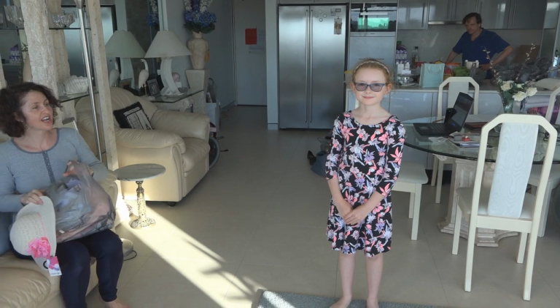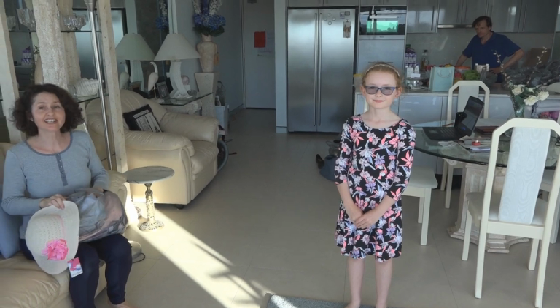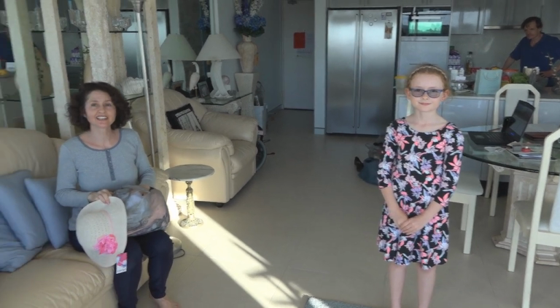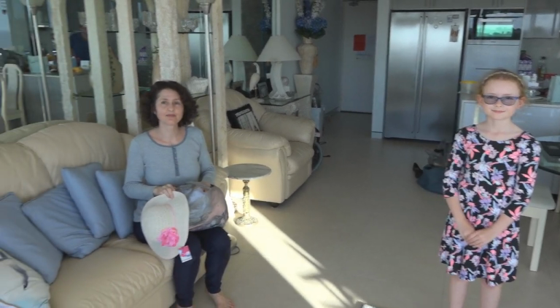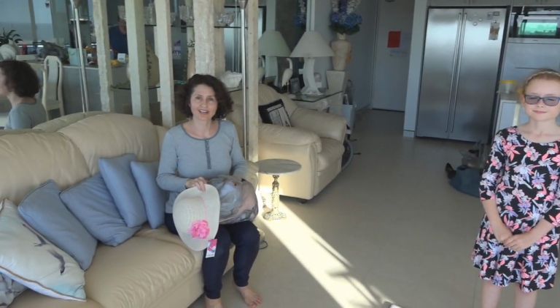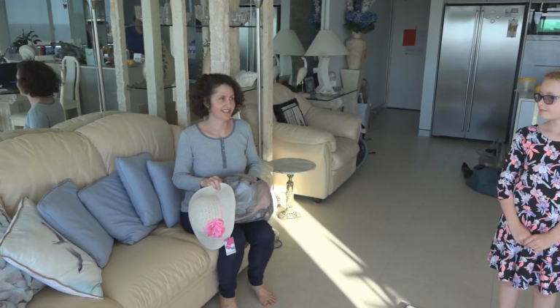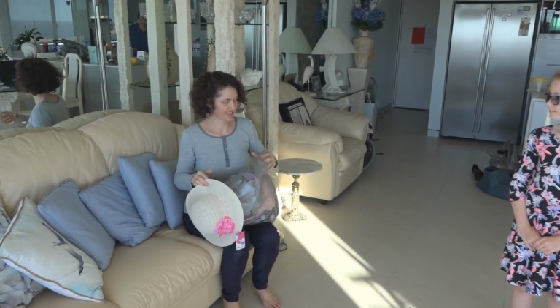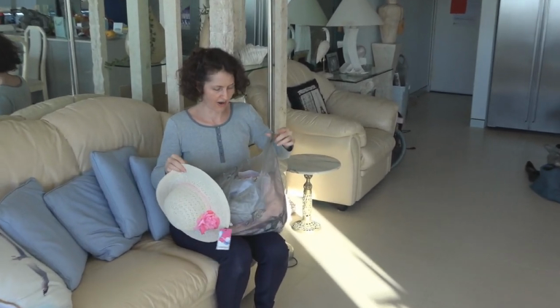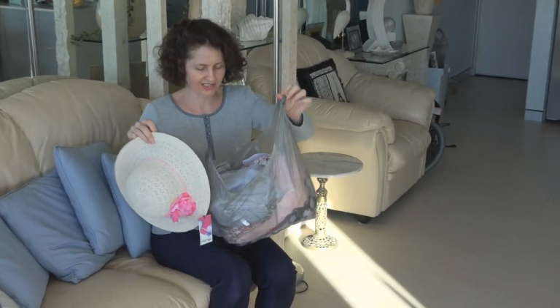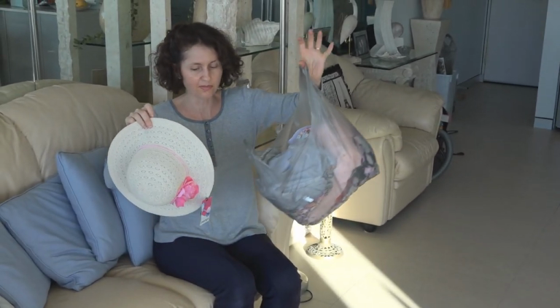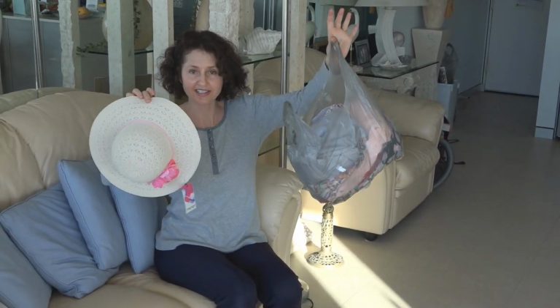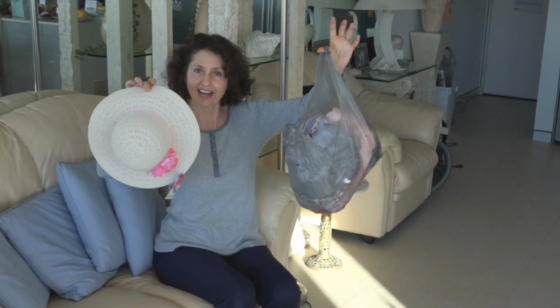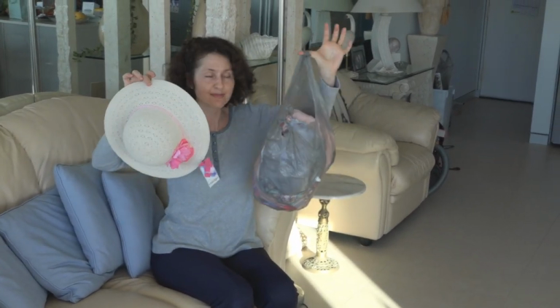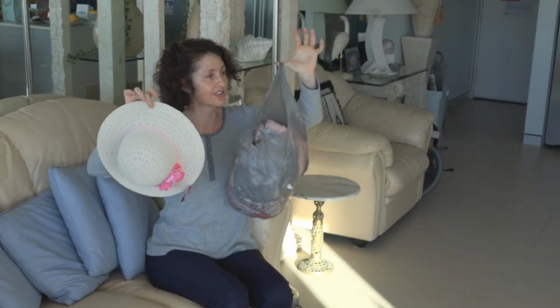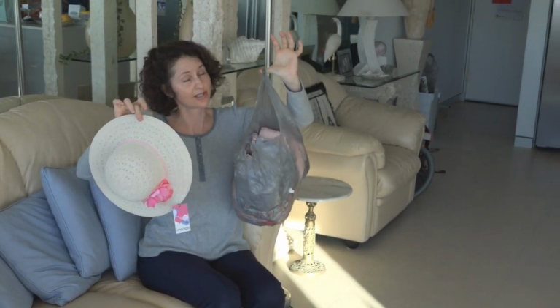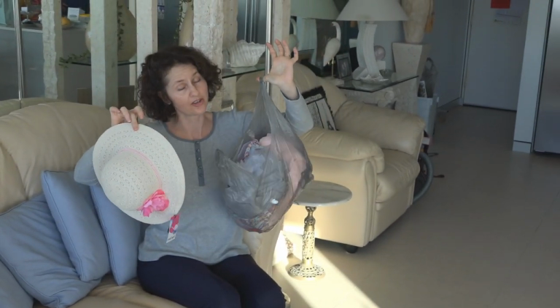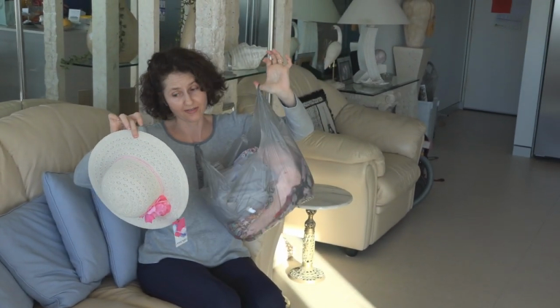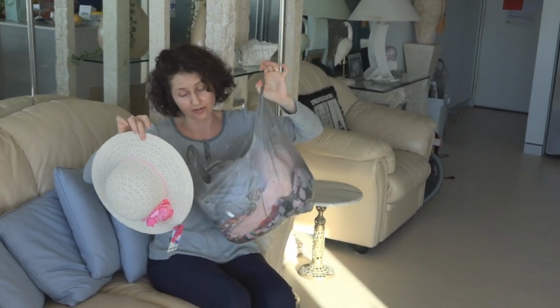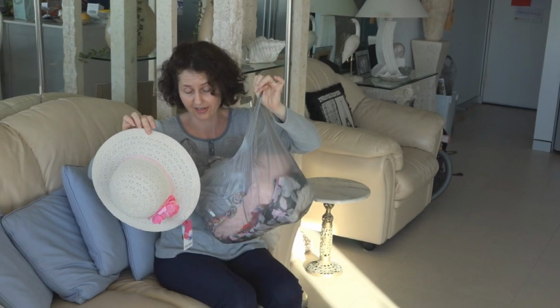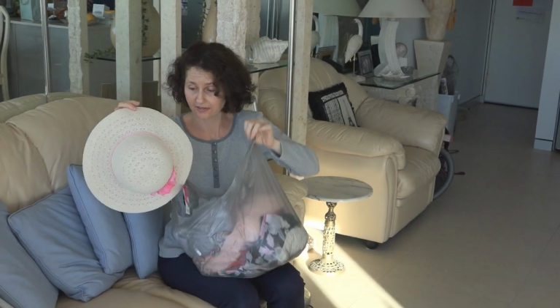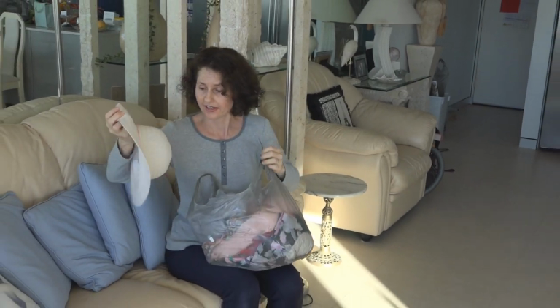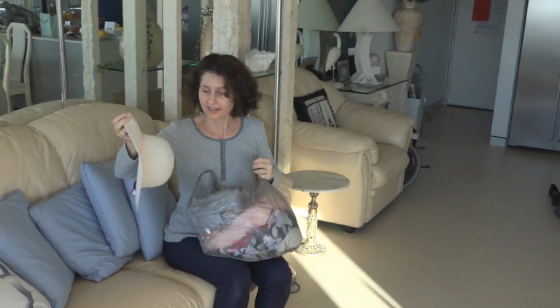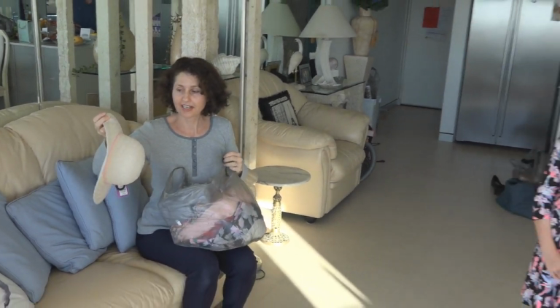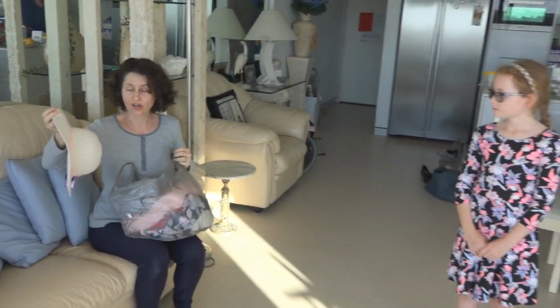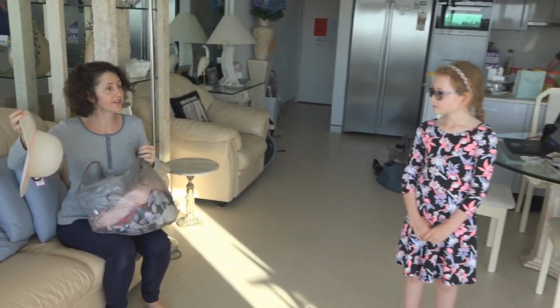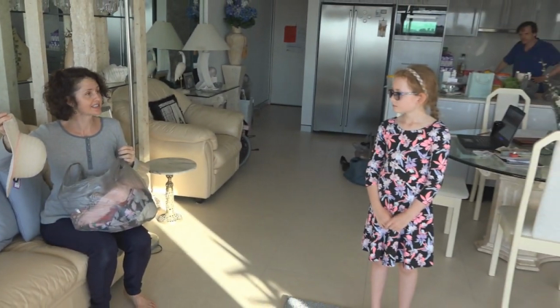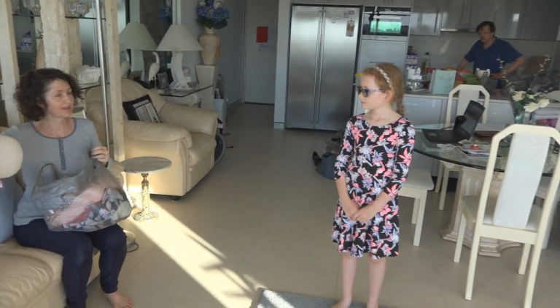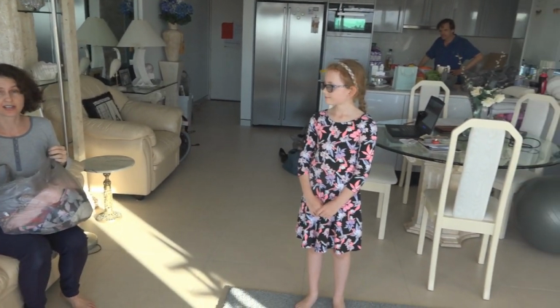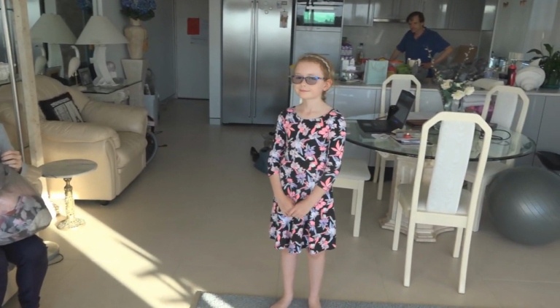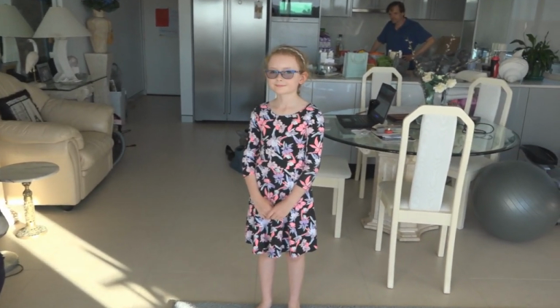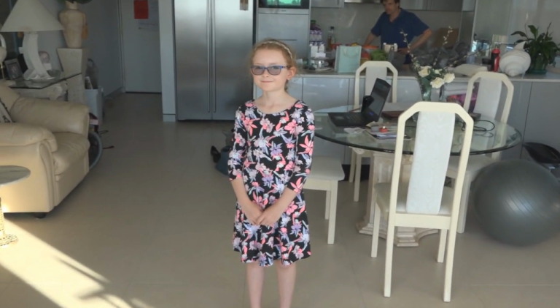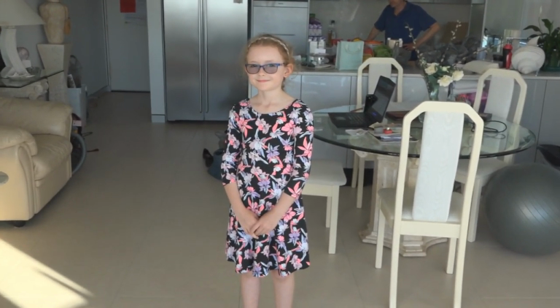Jazzy needed some dresses so I went to Best and Less because that's where you get very good value kids clothes — they grow out of them so soon.